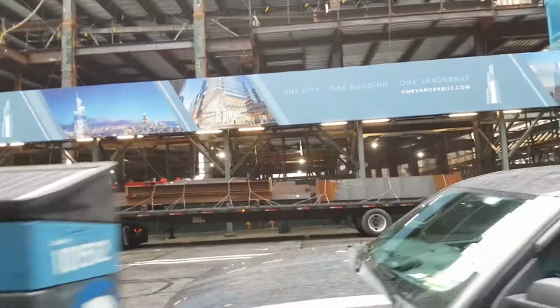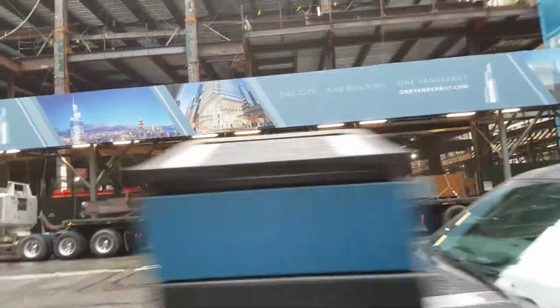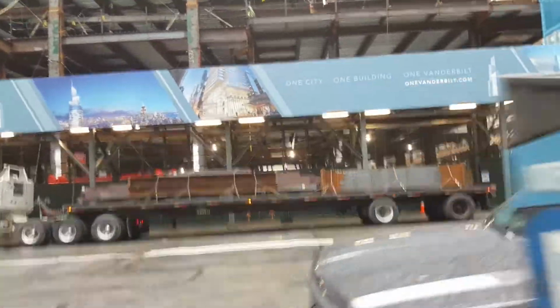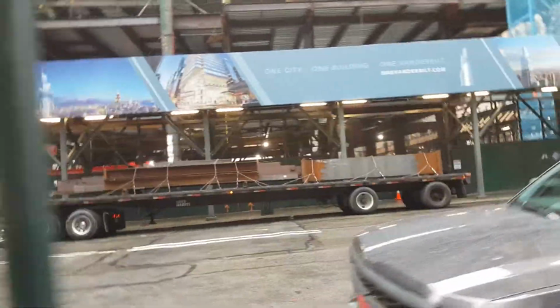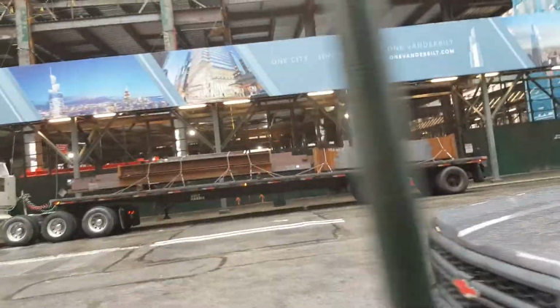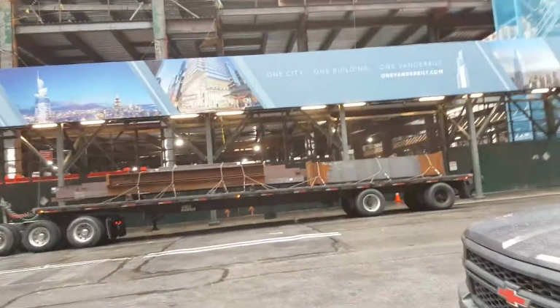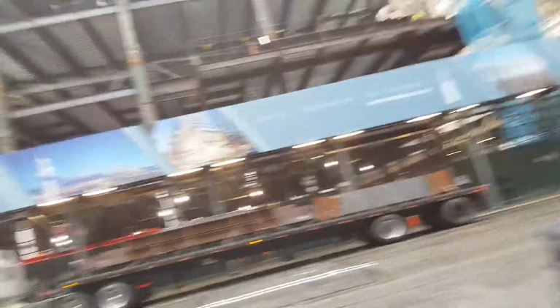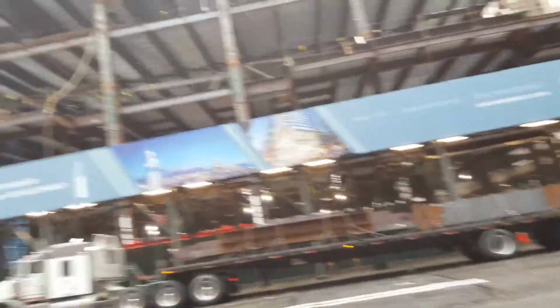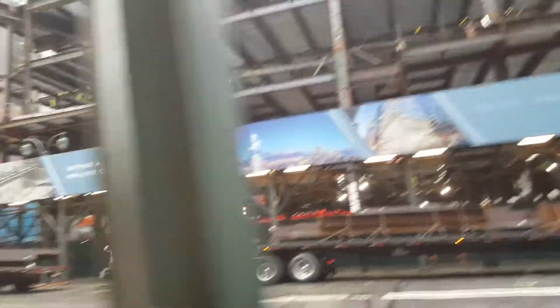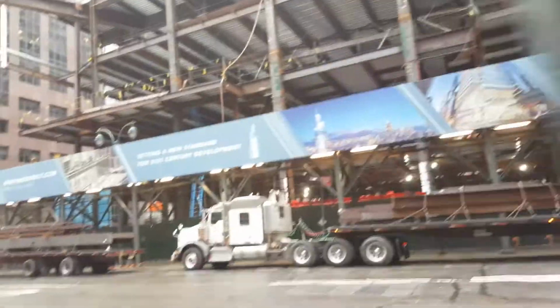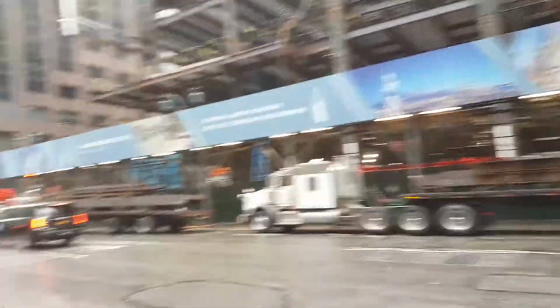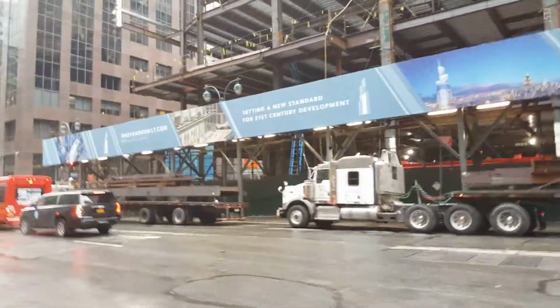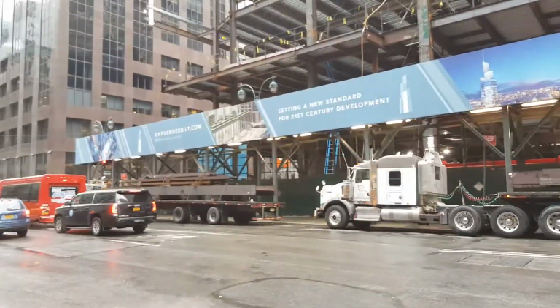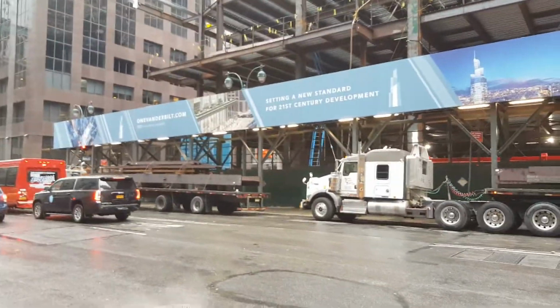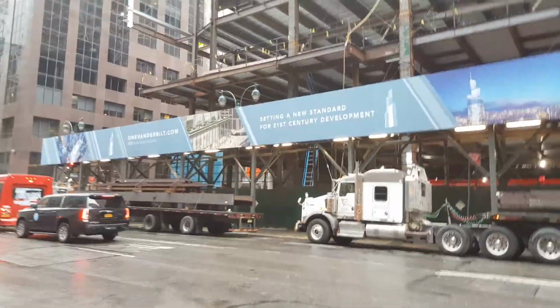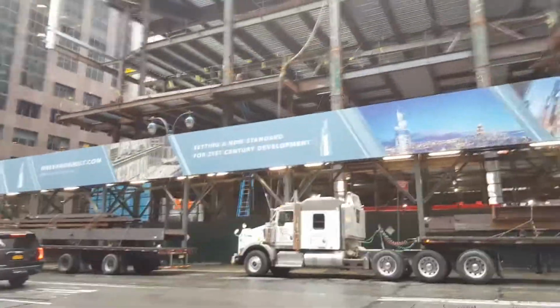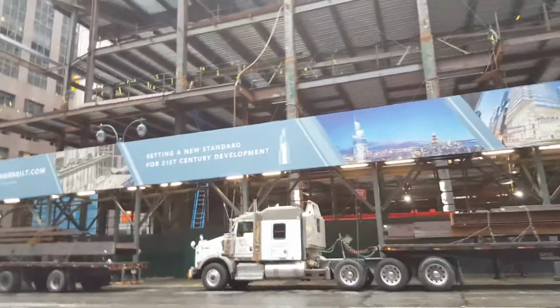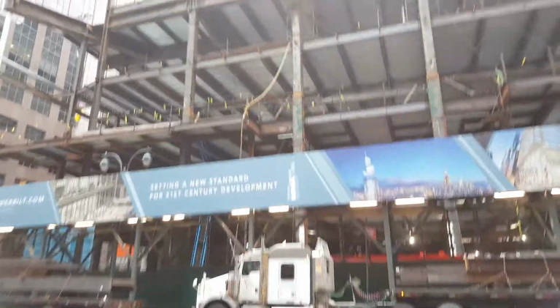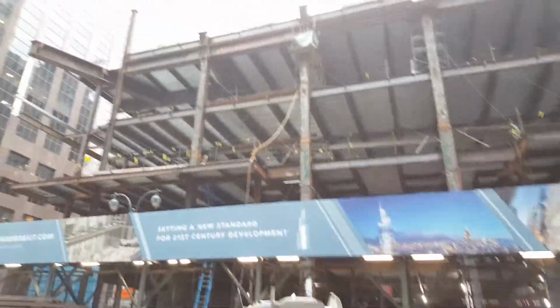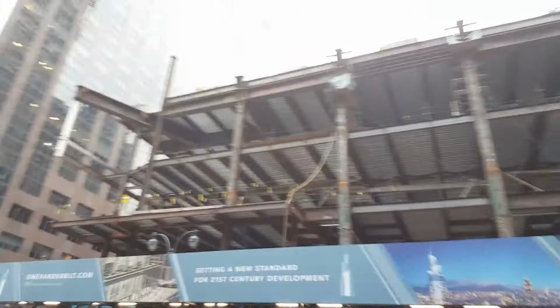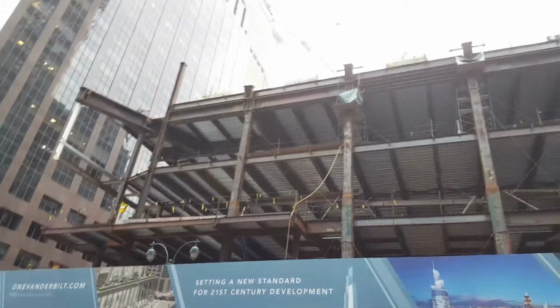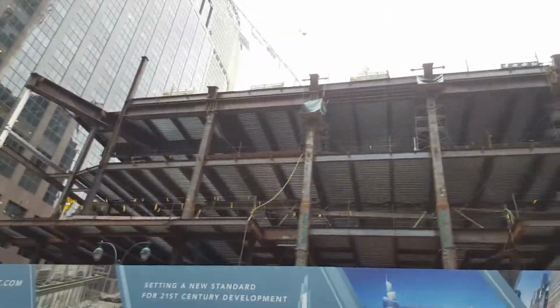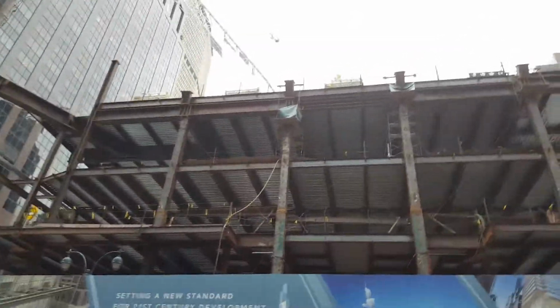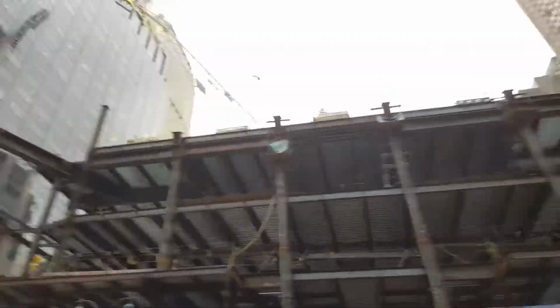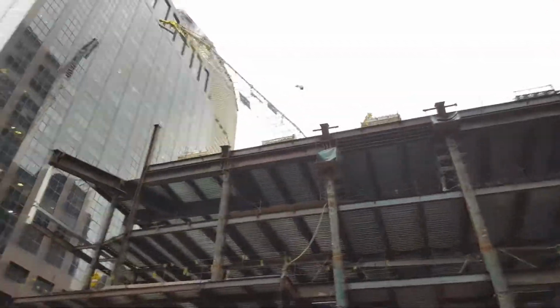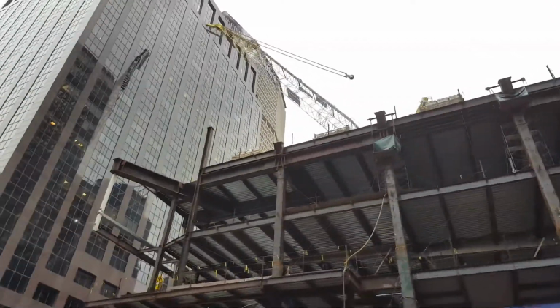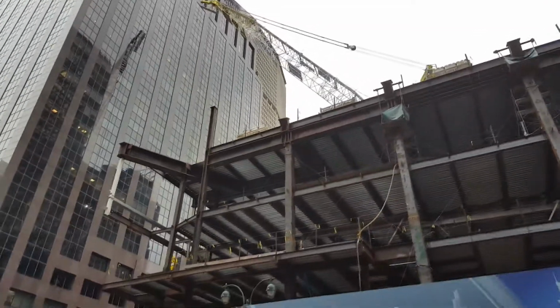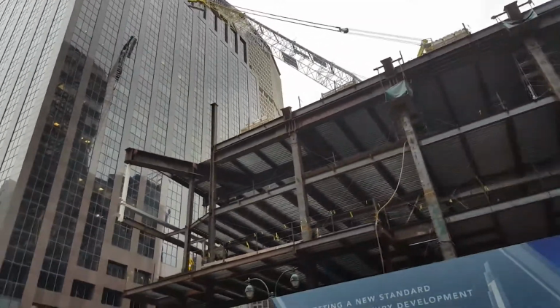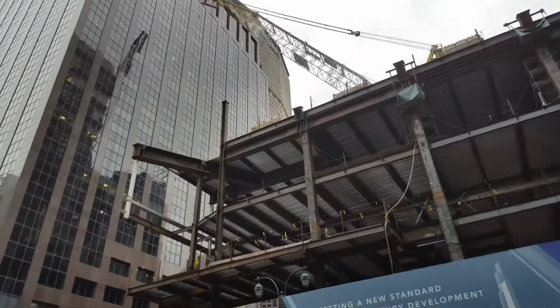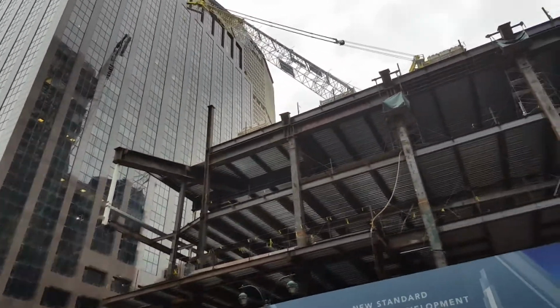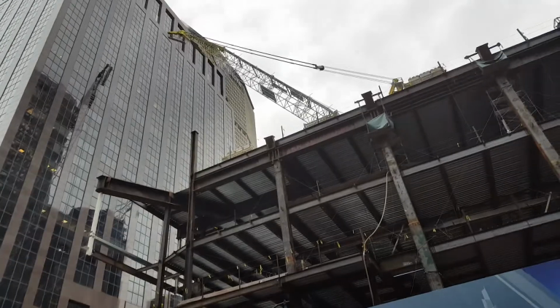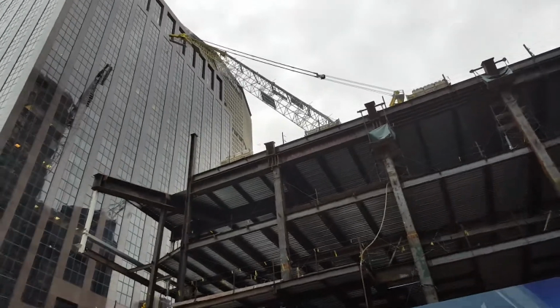What are you gonna do? Start walking along the perimeter as this magnificent skyscraper raises to its heights and so forth.